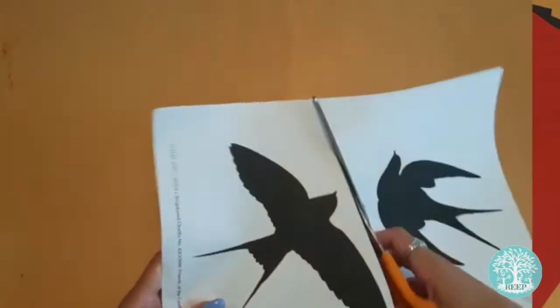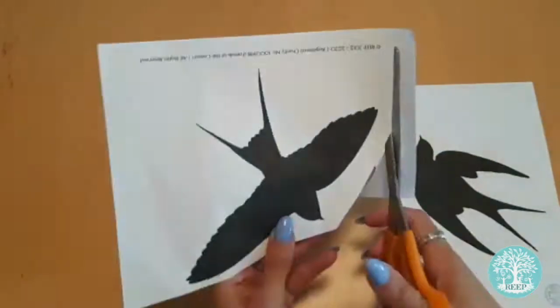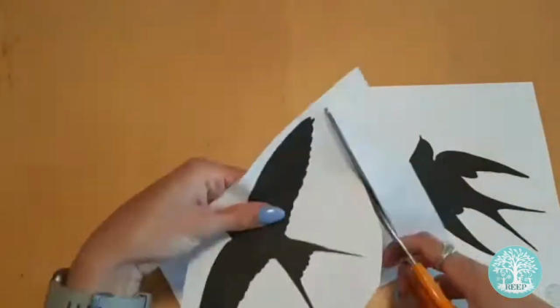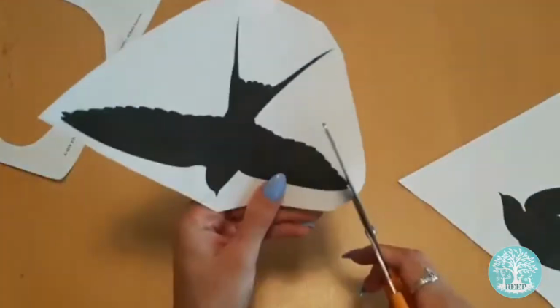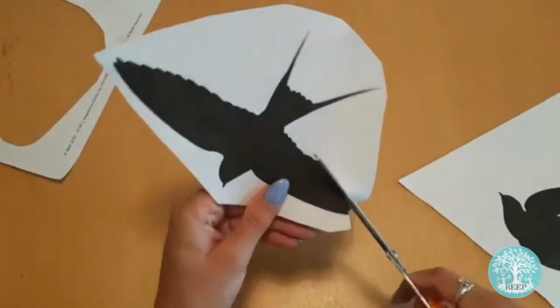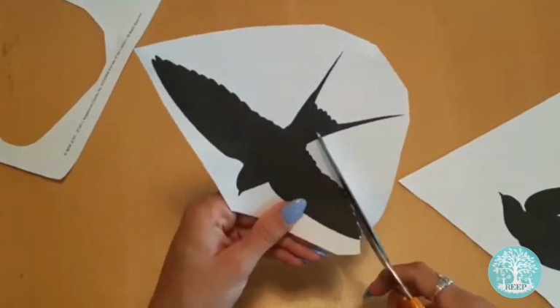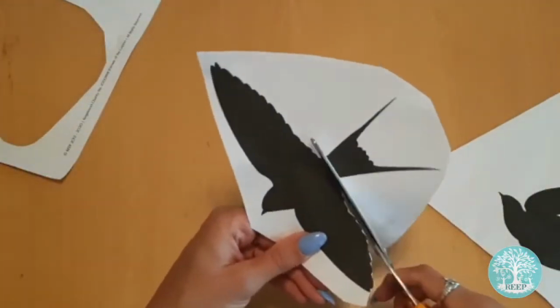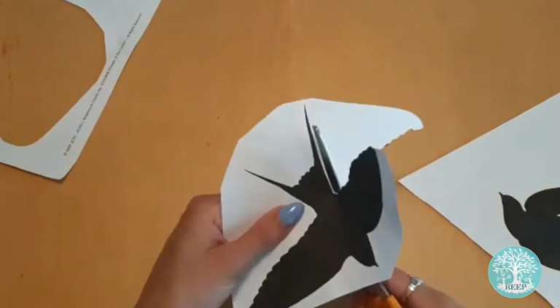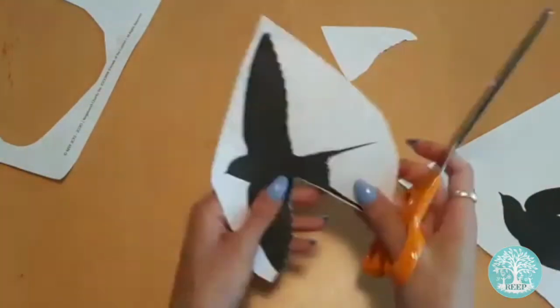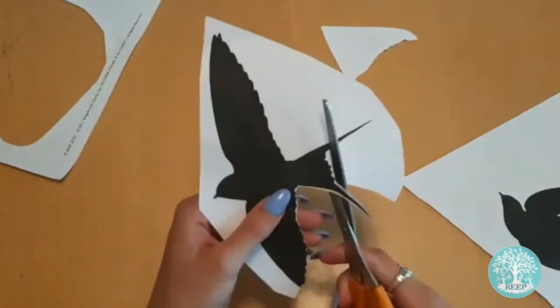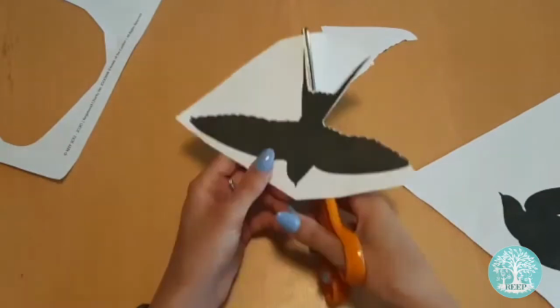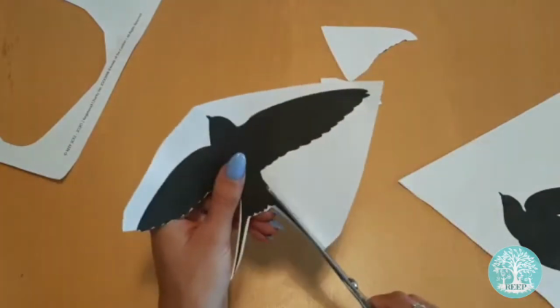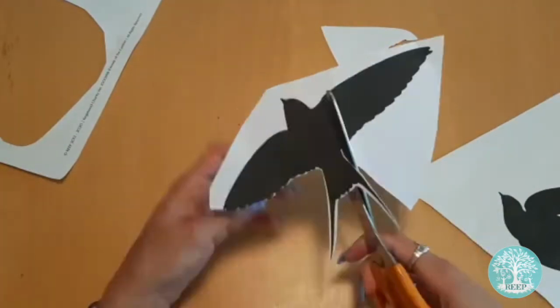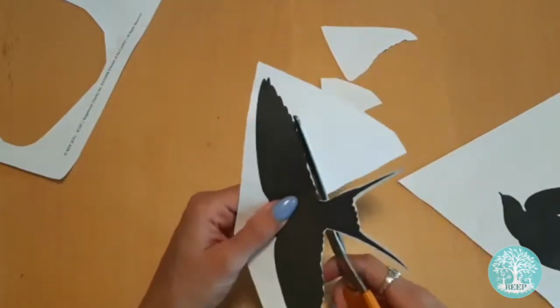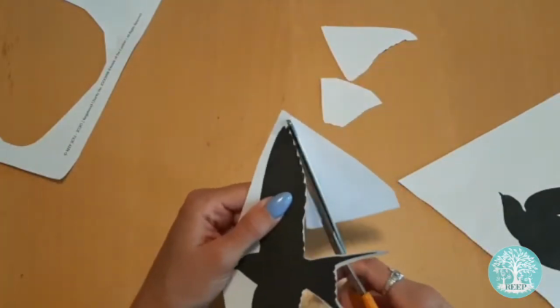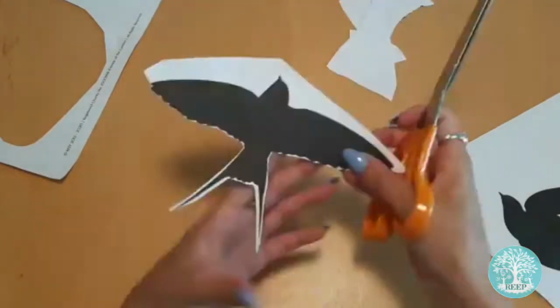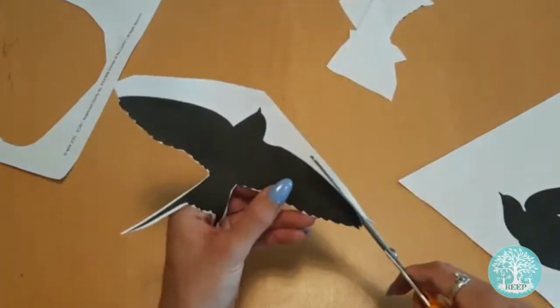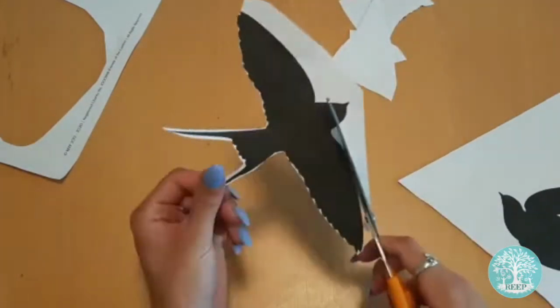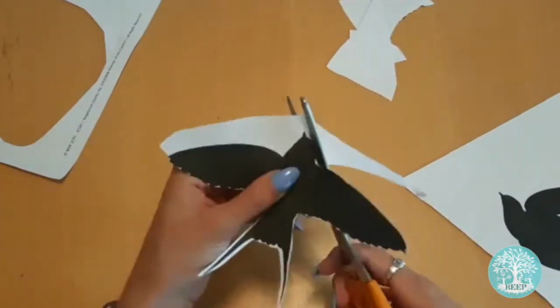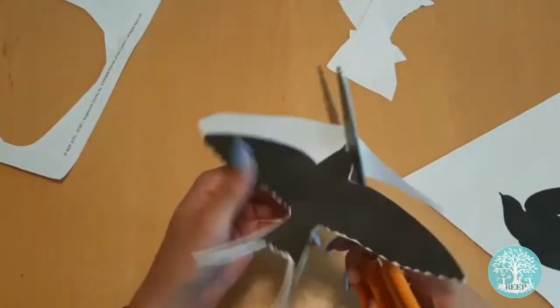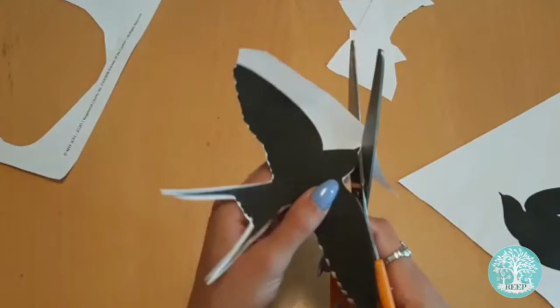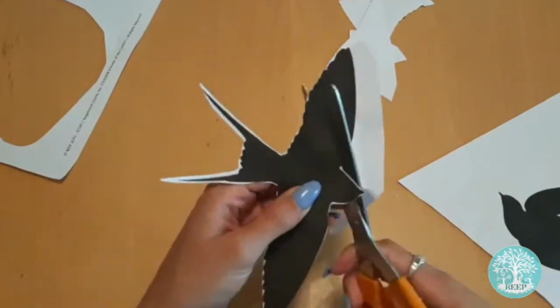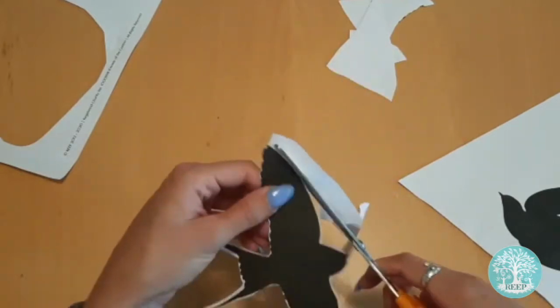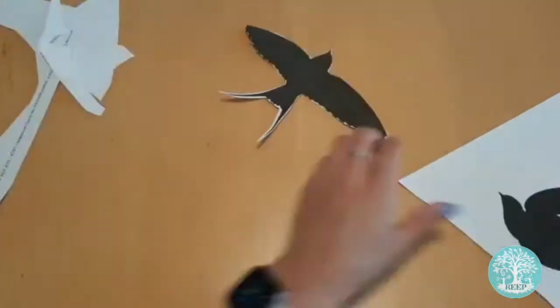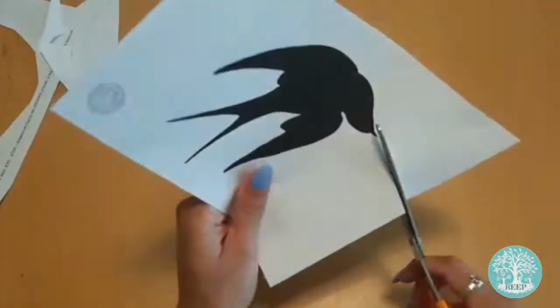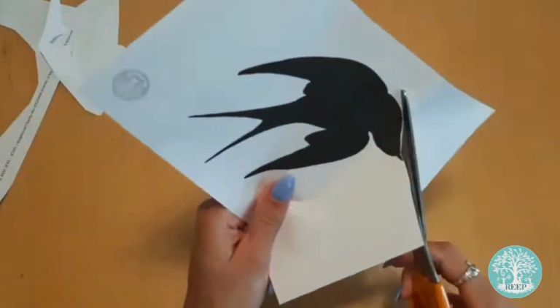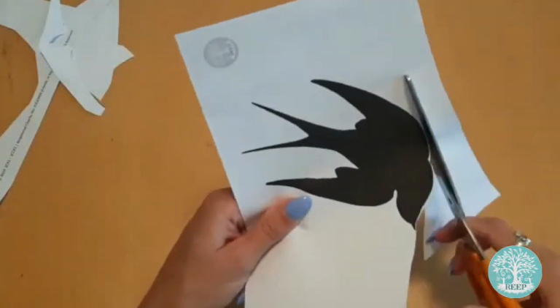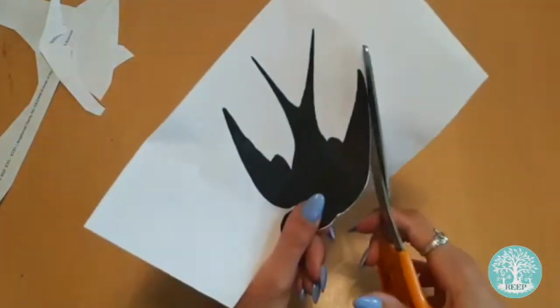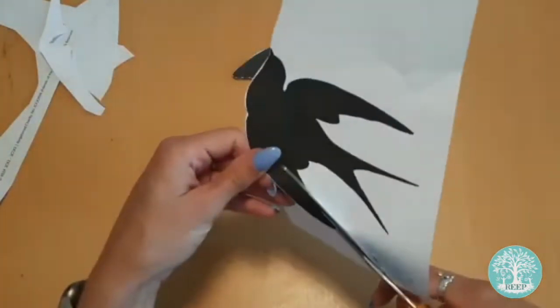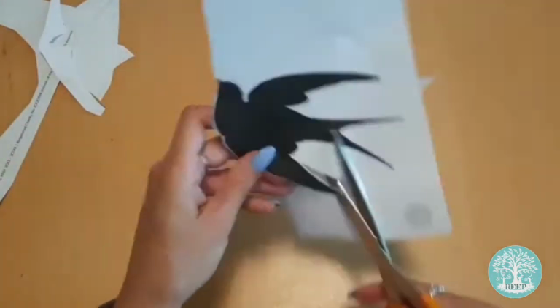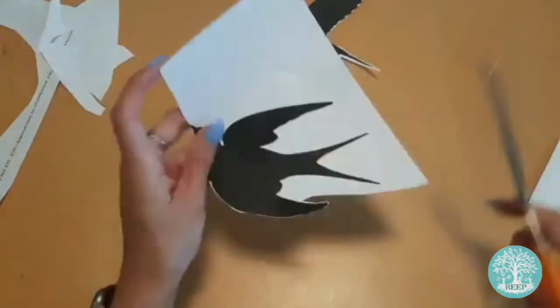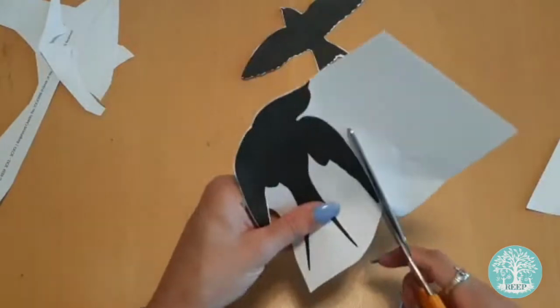Begin by cutting out the swallow templates on page 3. The templates show the swallow in different stages of flight. Did you know that when swallows migrate, they can travel up to 200 miles a day? That's the same distance as travelling from London to Brussels.